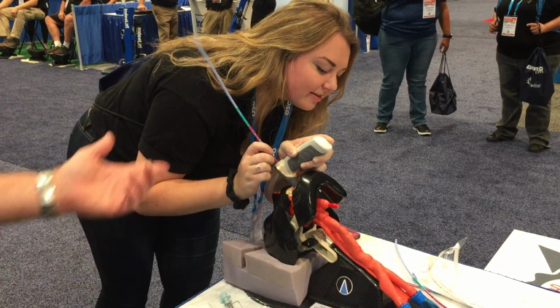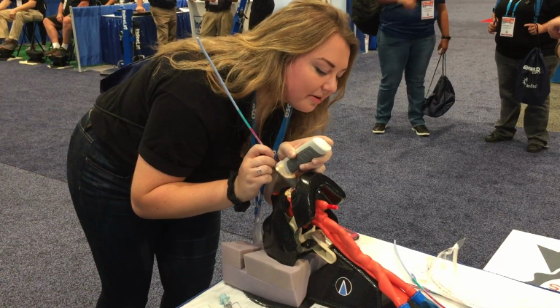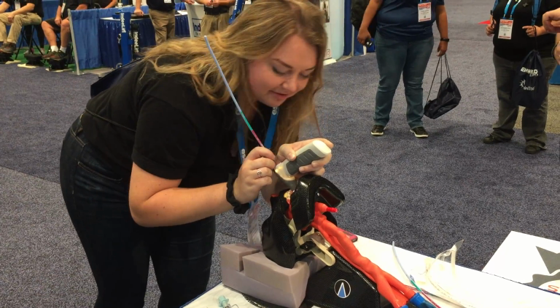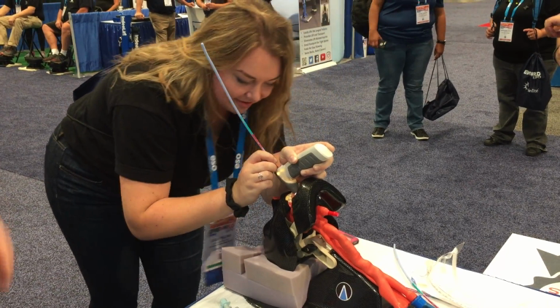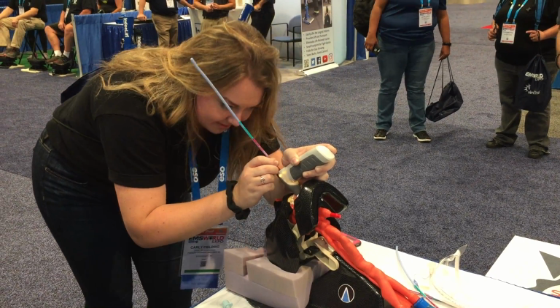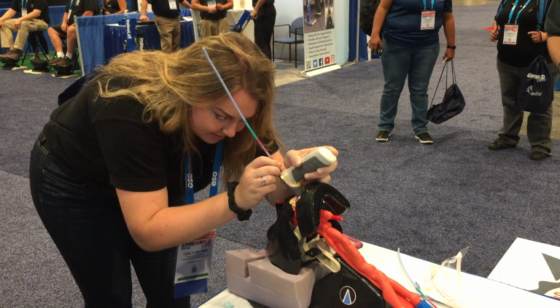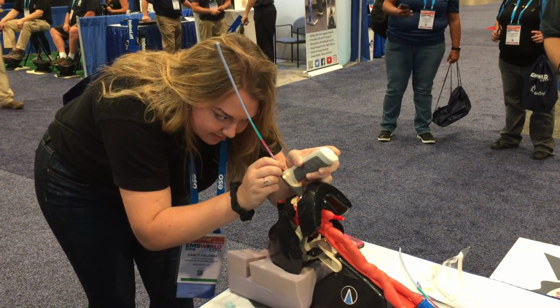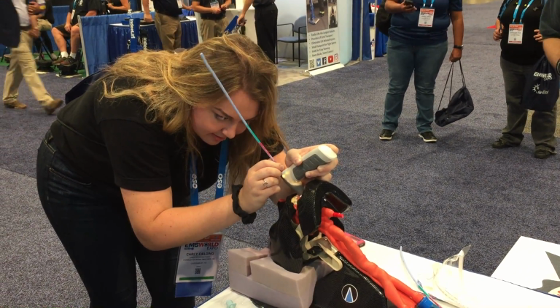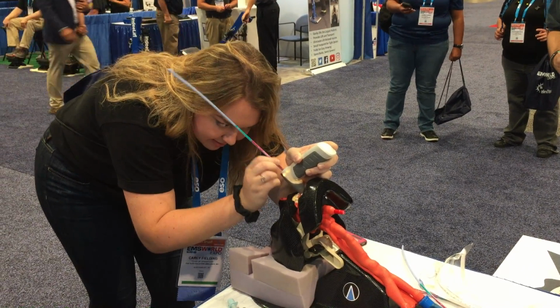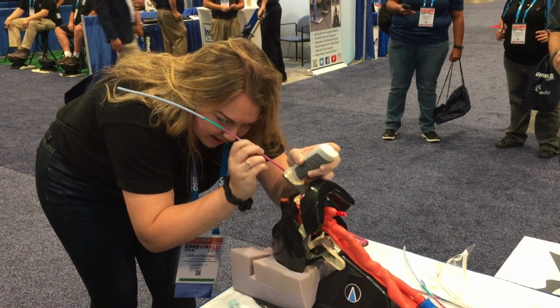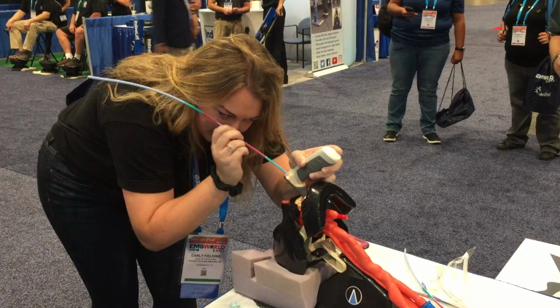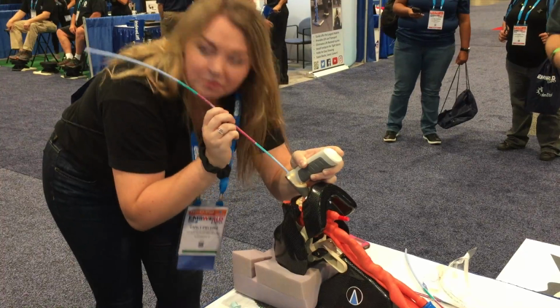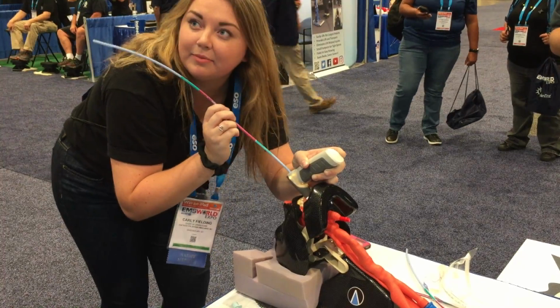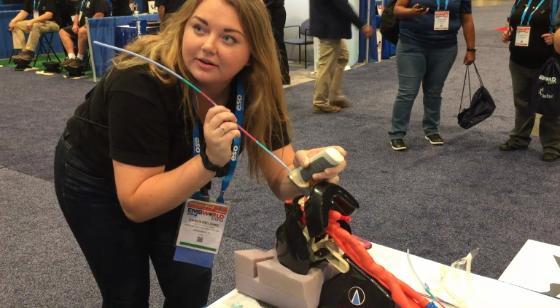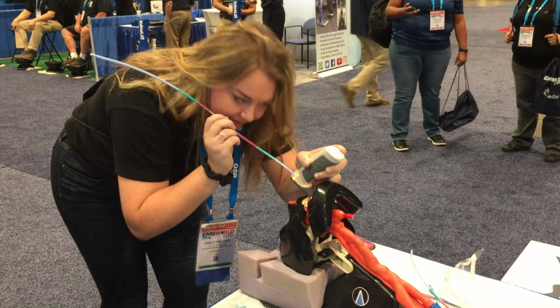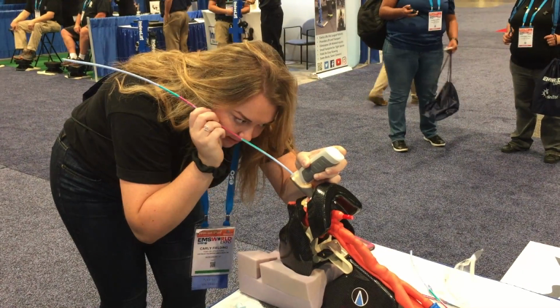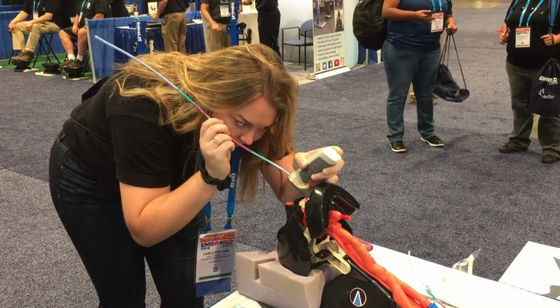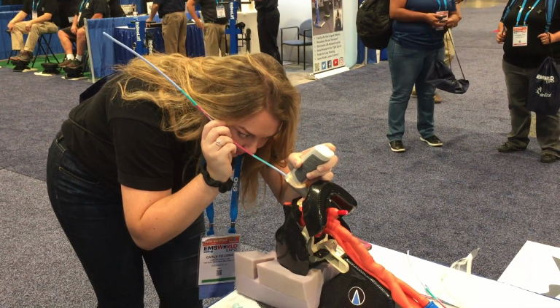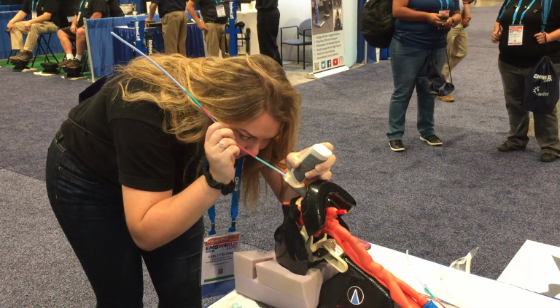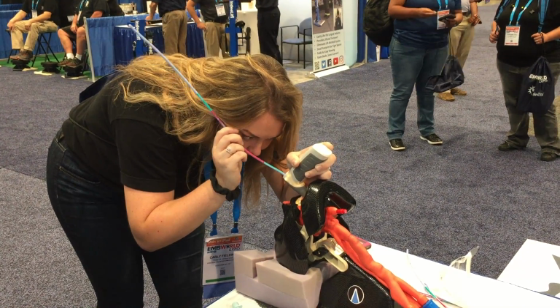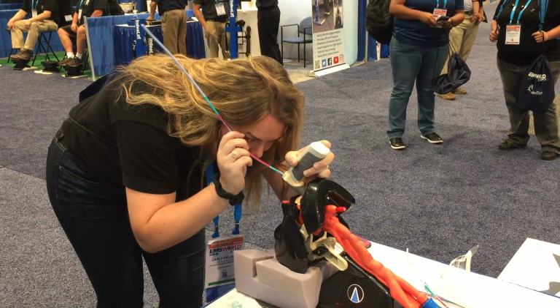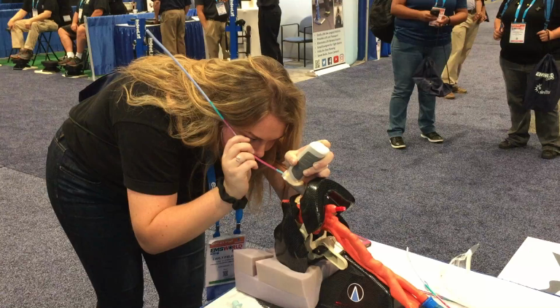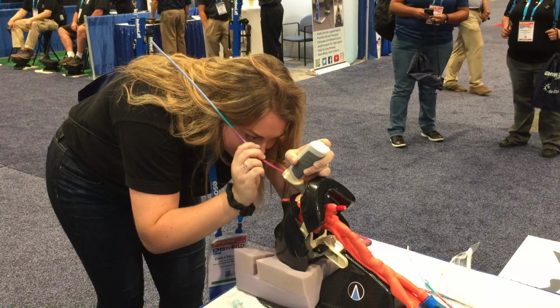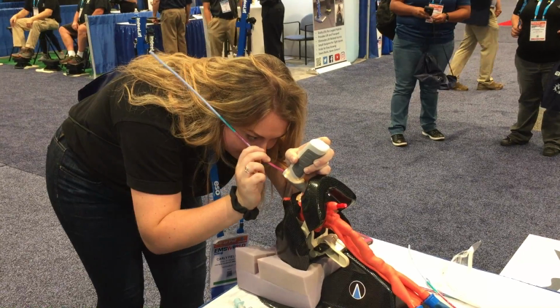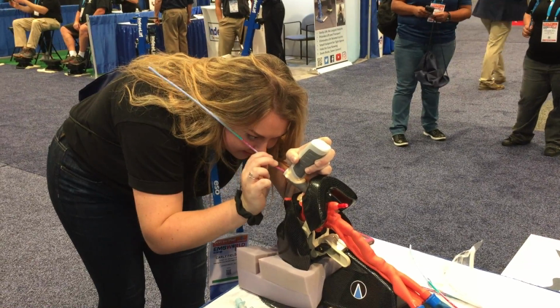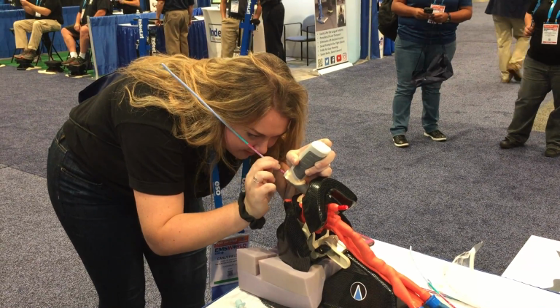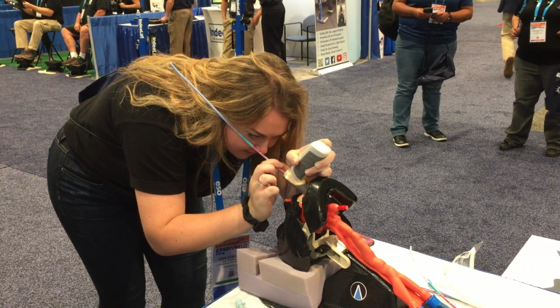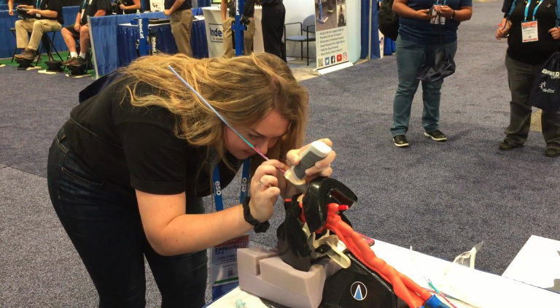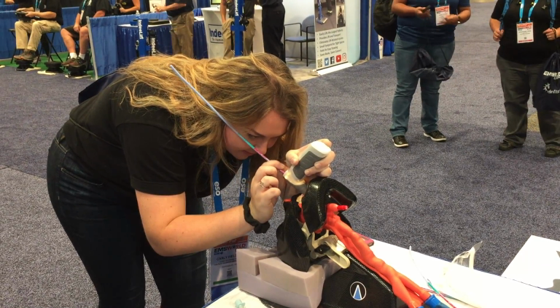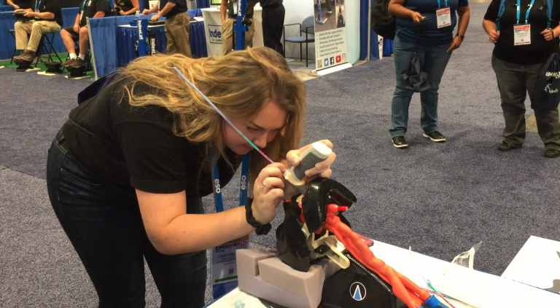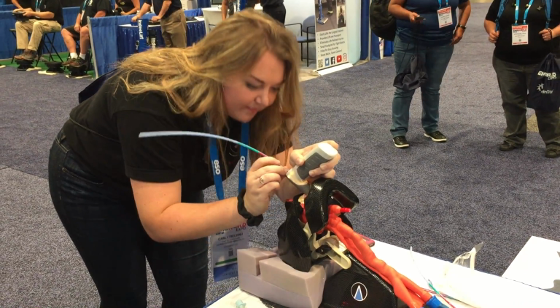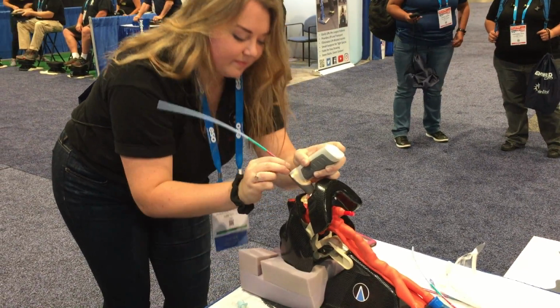We're on direct visualization. You should be knowing exactly where you're passing it. And it goes in the white part? Yep, put it in right between the white parts. There you go. Once it's in, take the scope out, but leave the blue thing in.